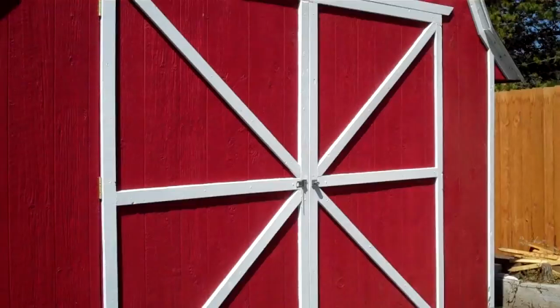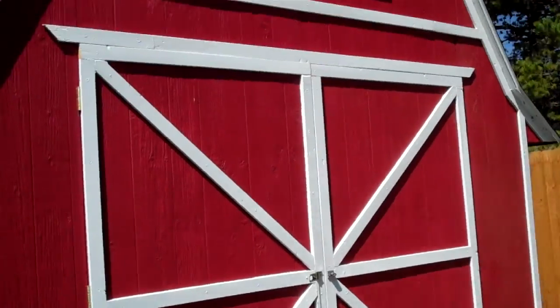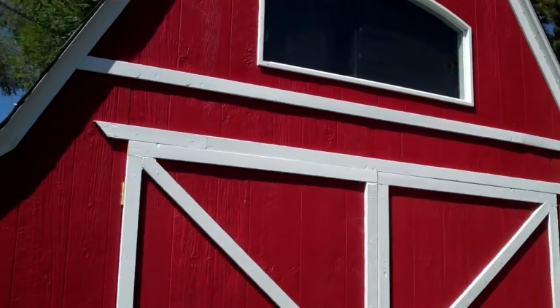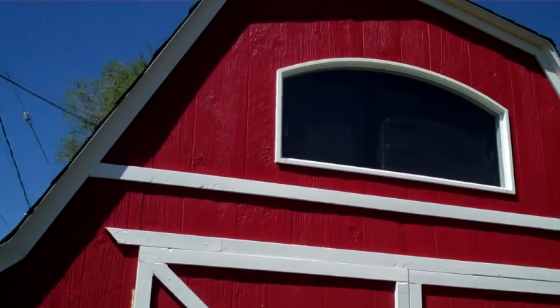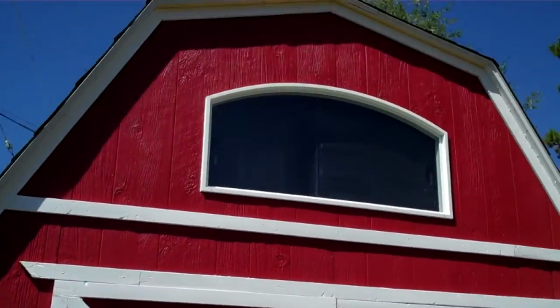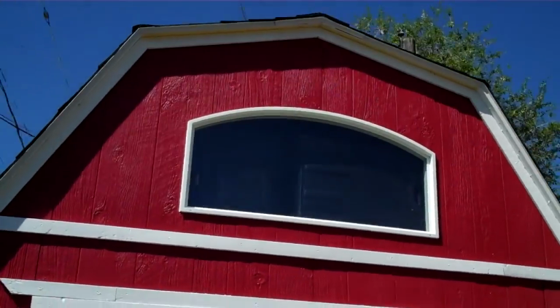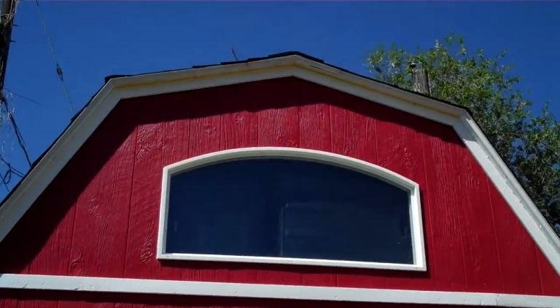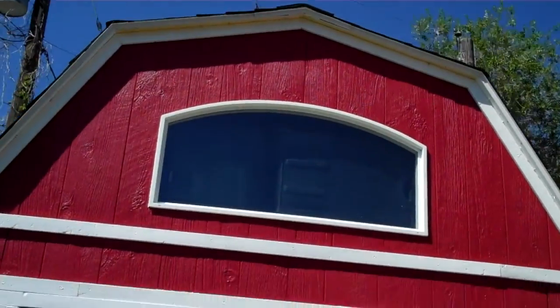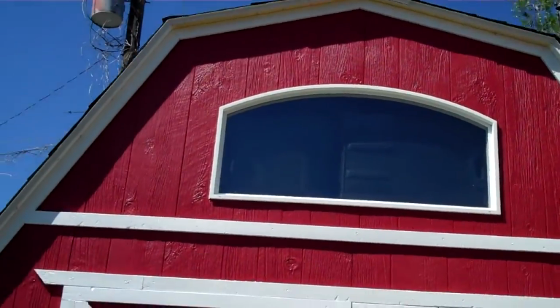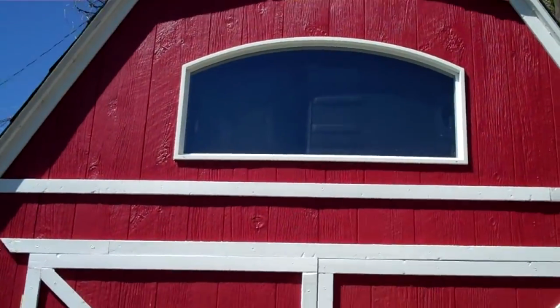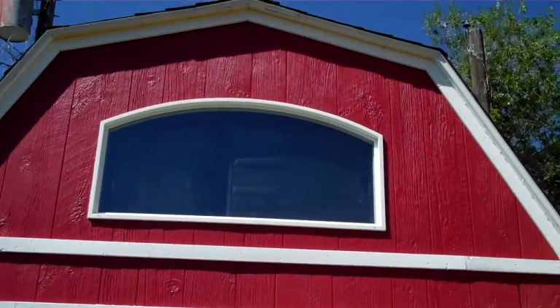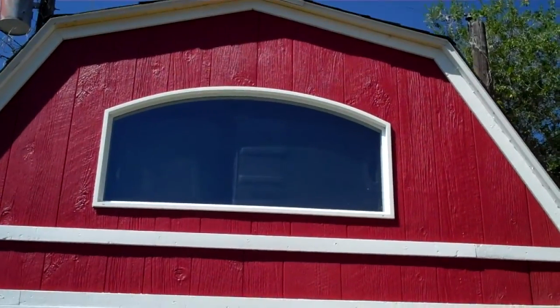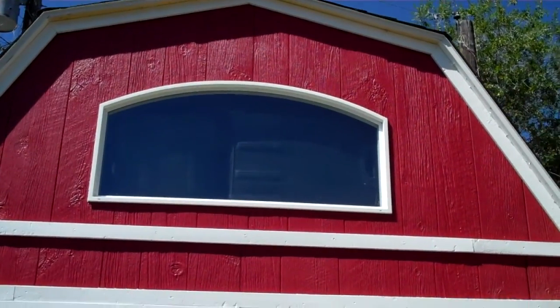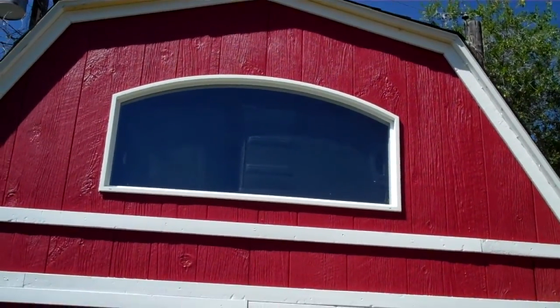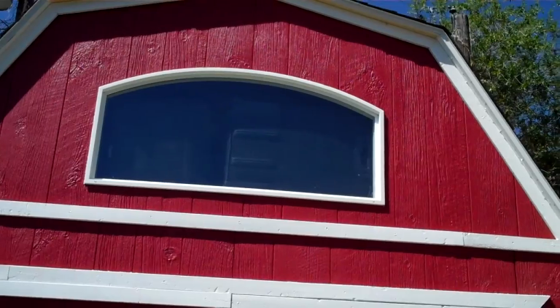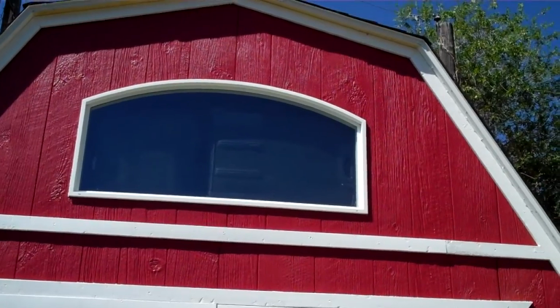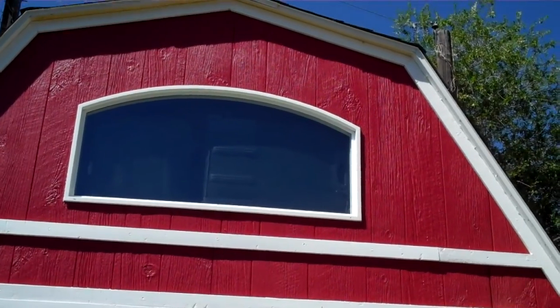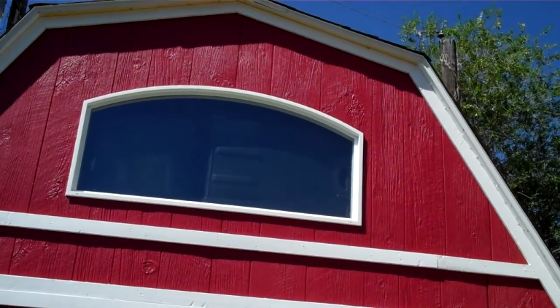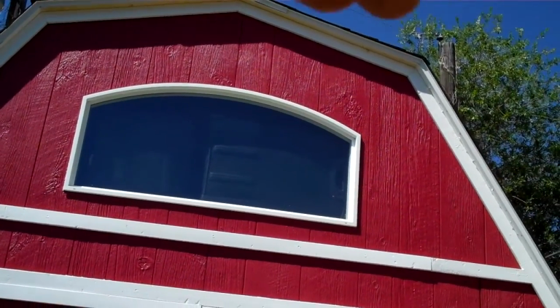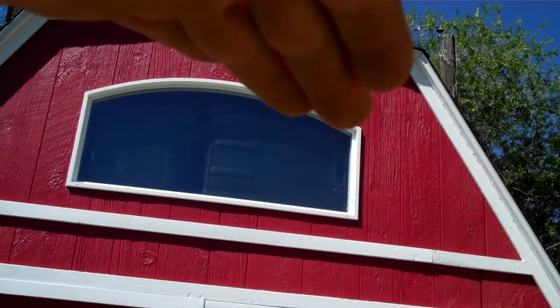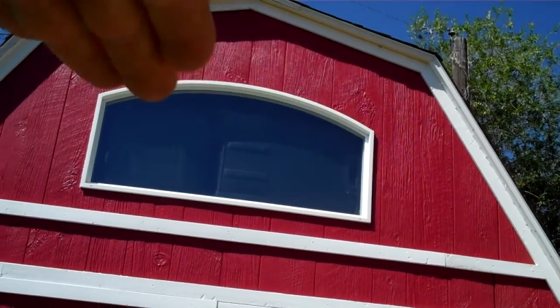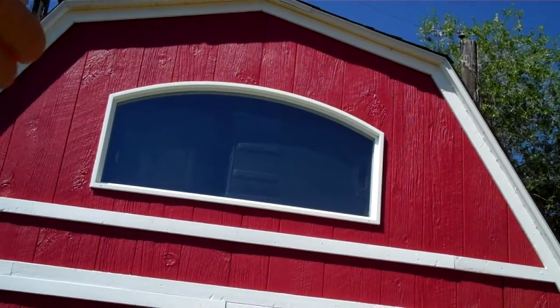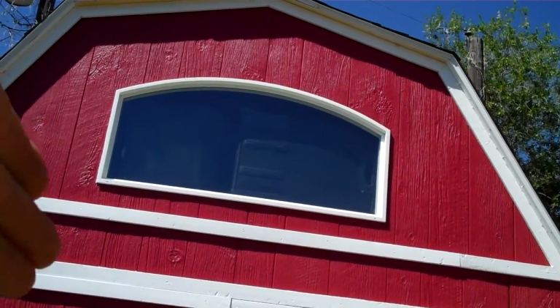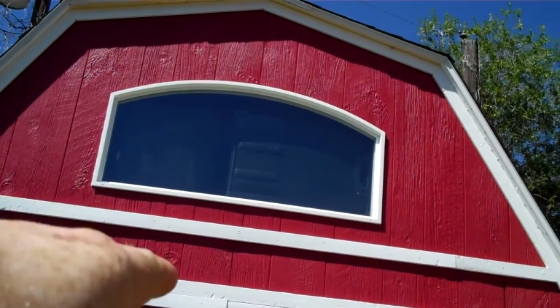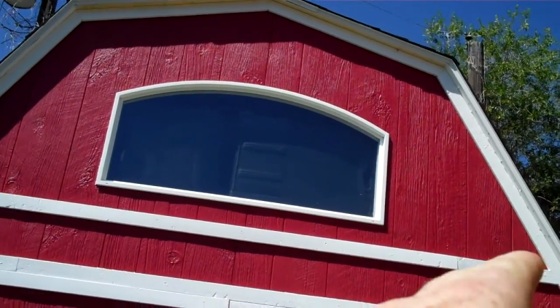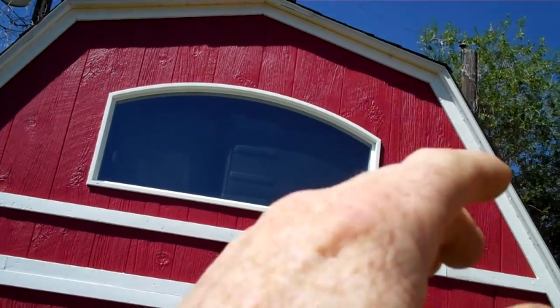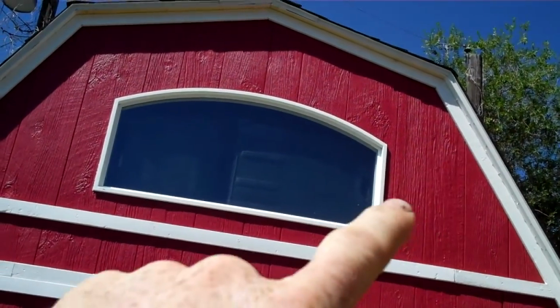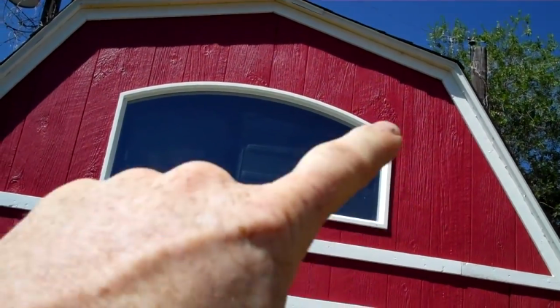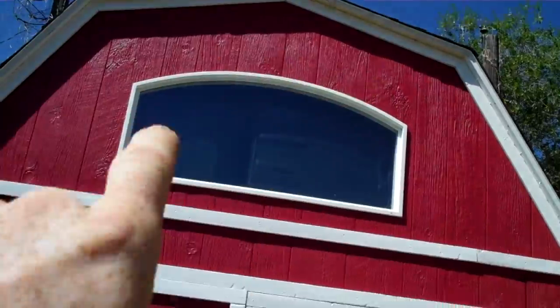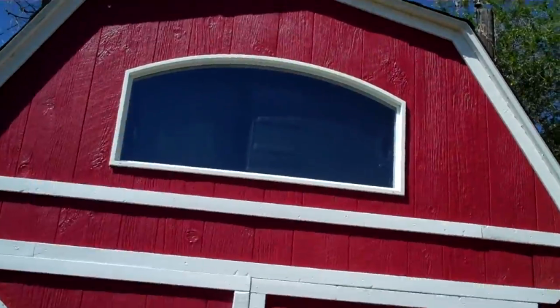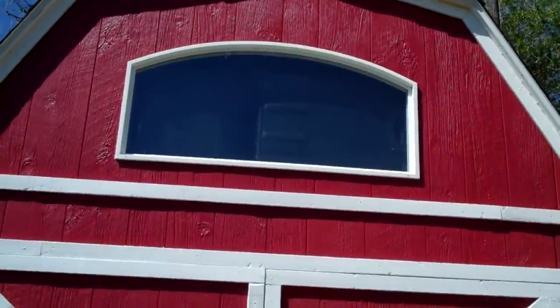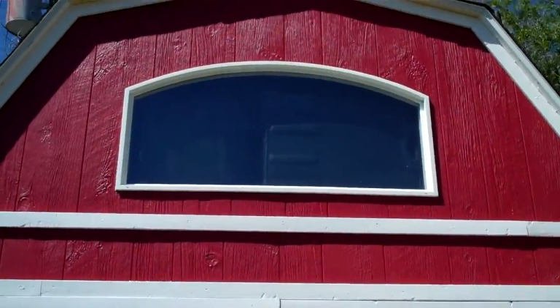As far as the way I did the window, I did it as a box frame because for the most part it's square all the way around, and then I just cut the plywood so that it fit.